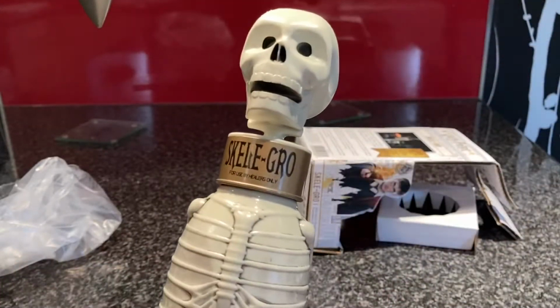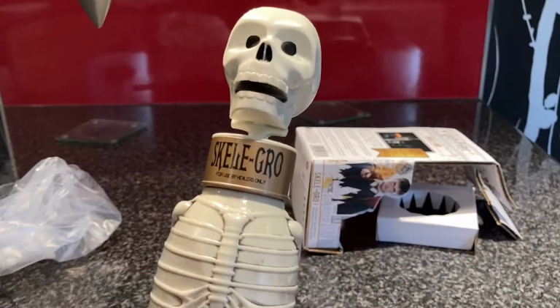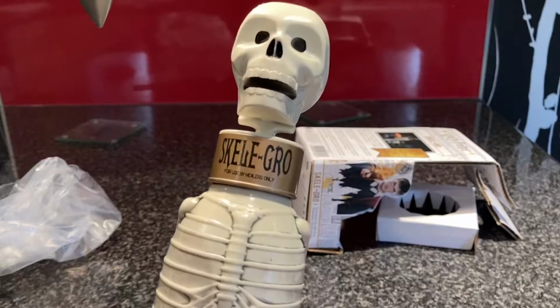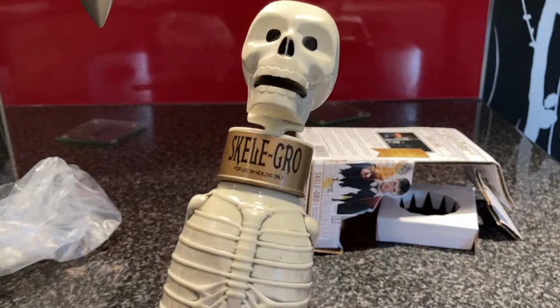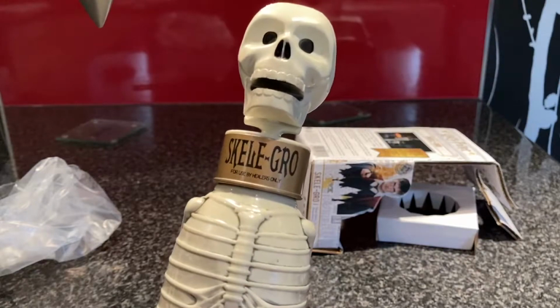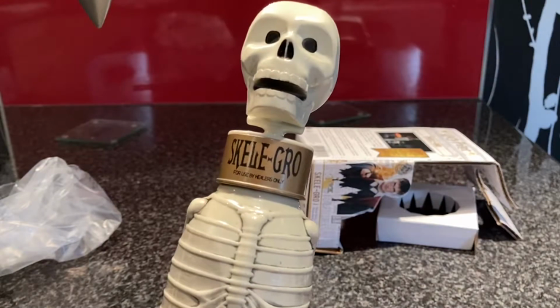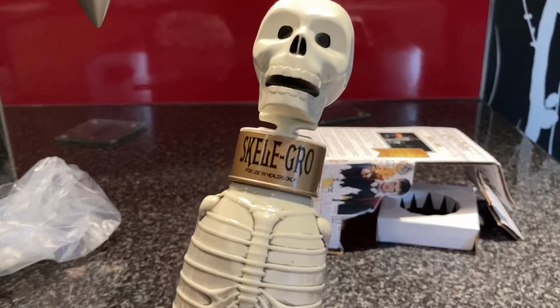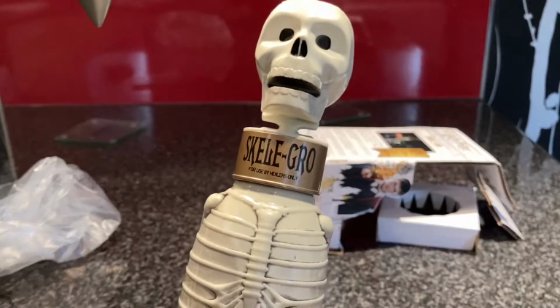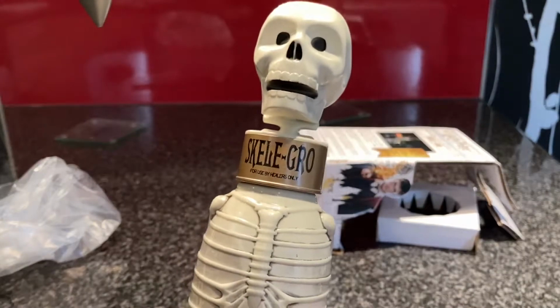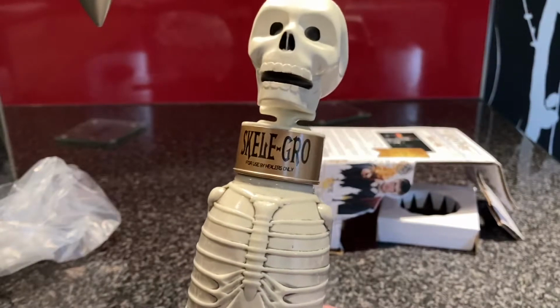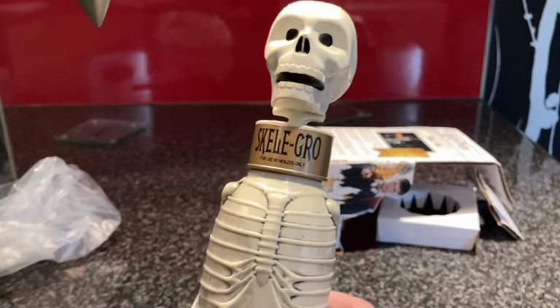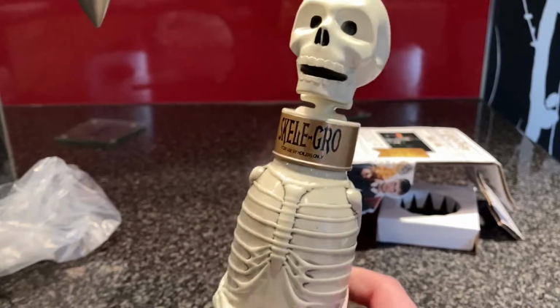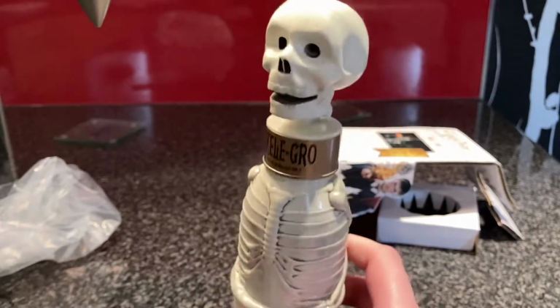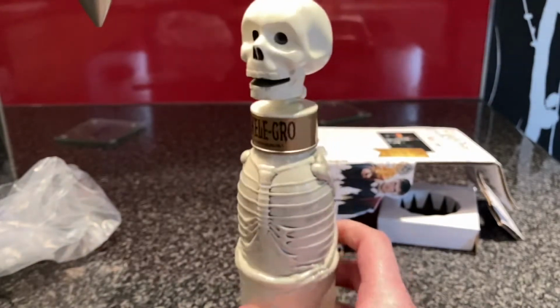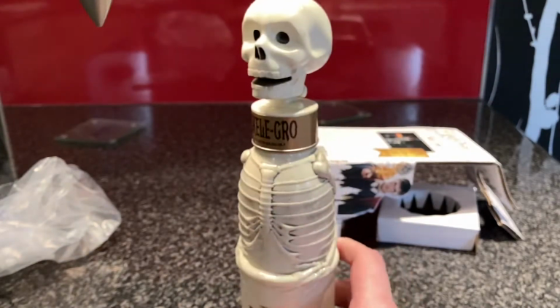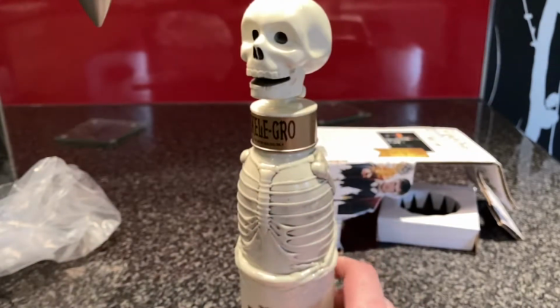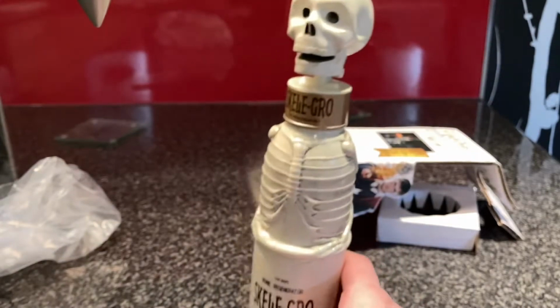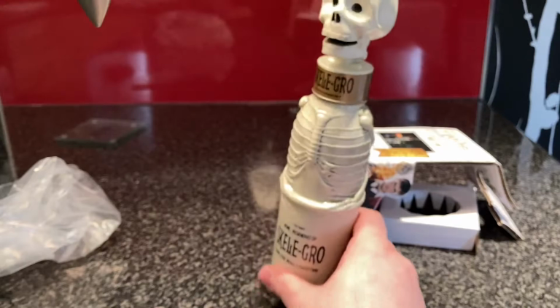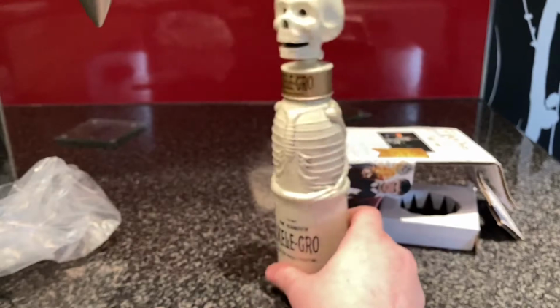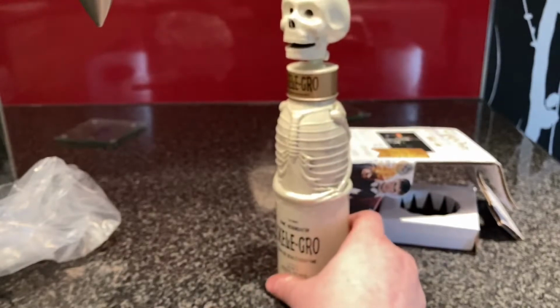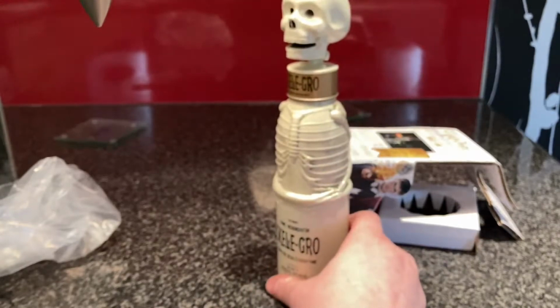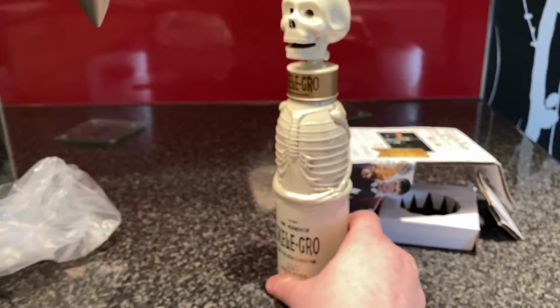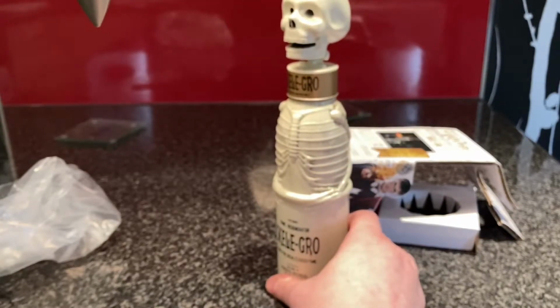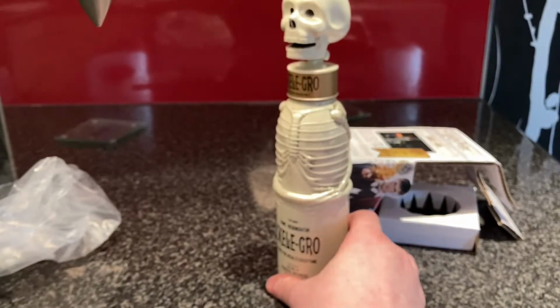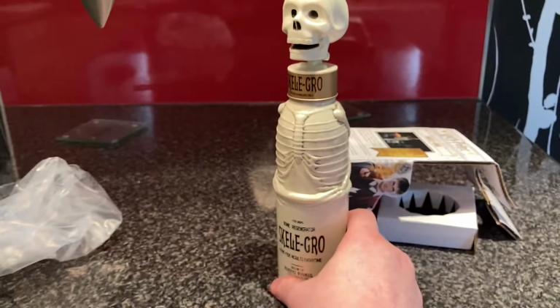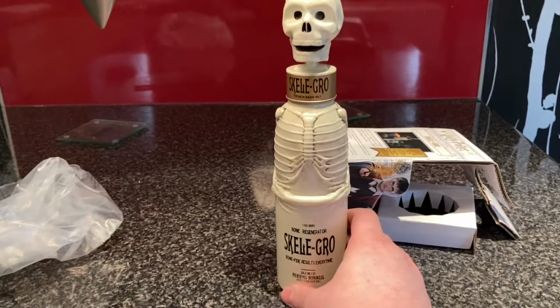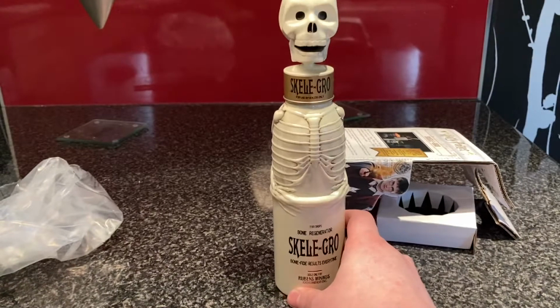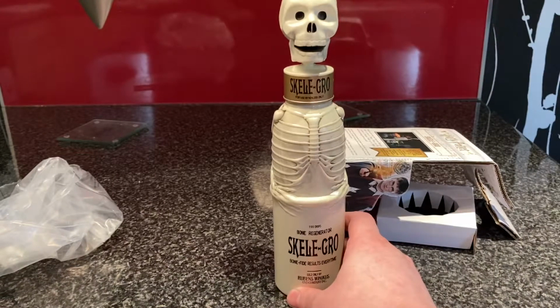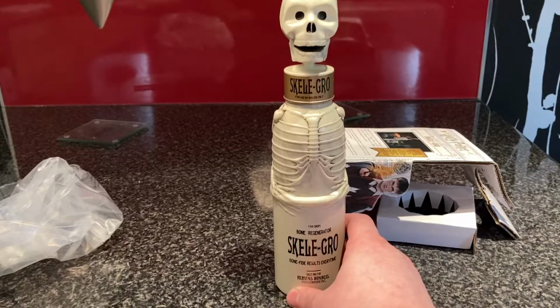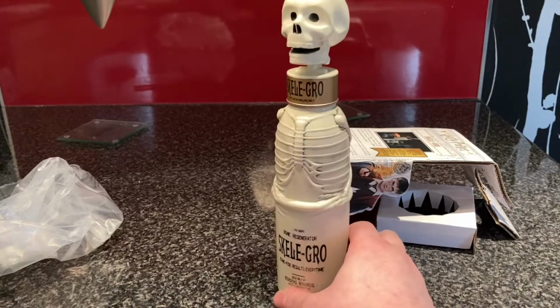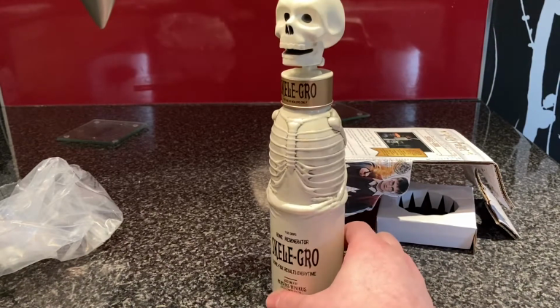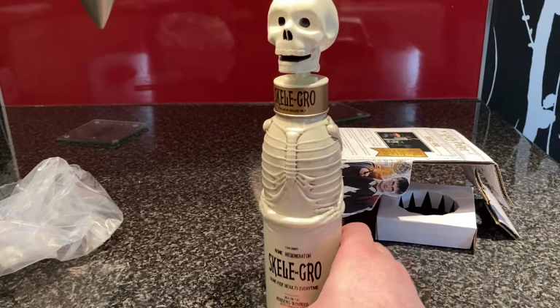Skelegro — for use by healers only. Should I use this for work? Turn up with this — hi guys! I might do. It's pretty cool.